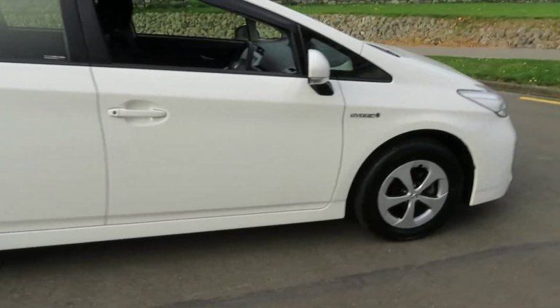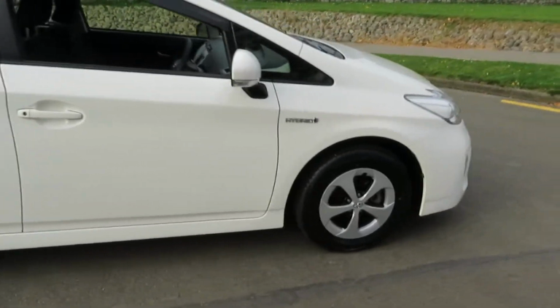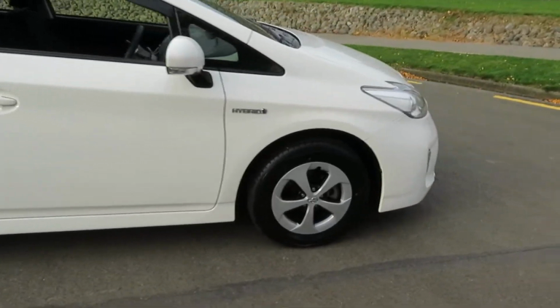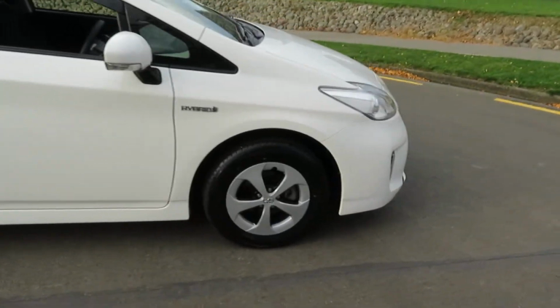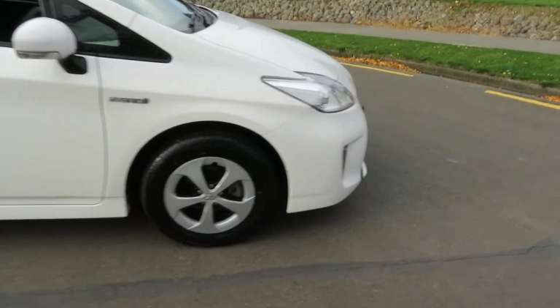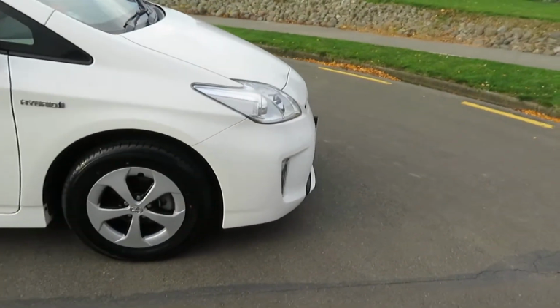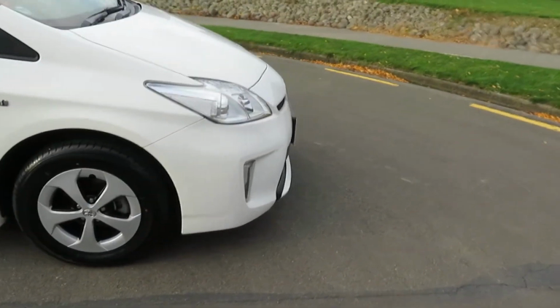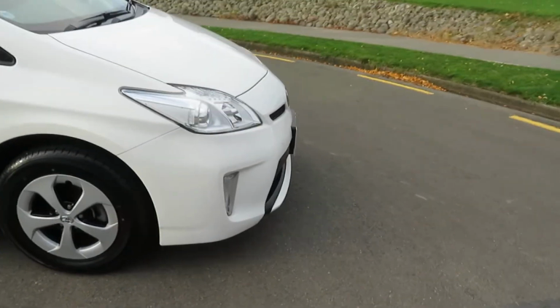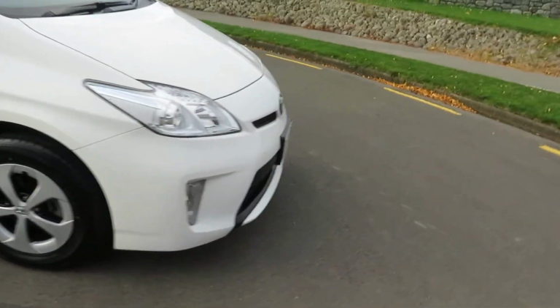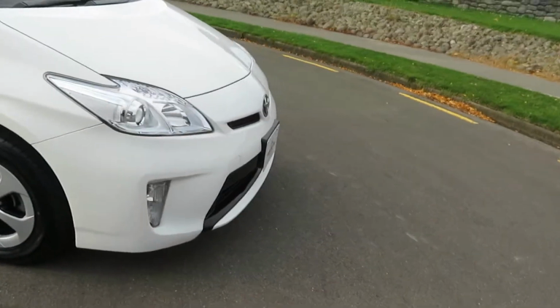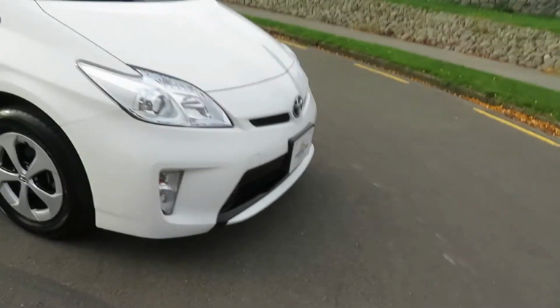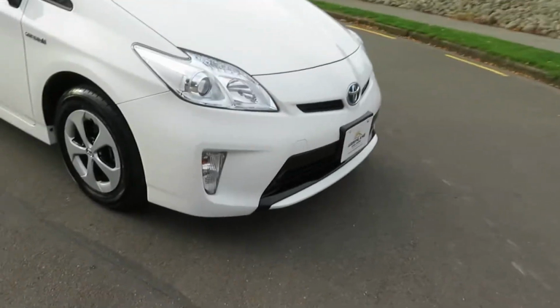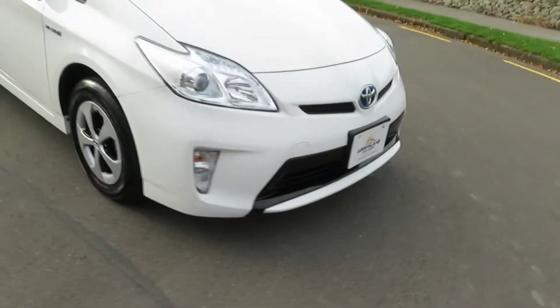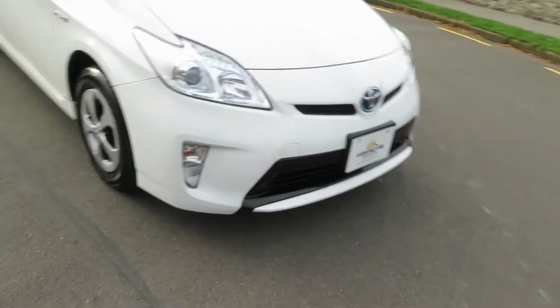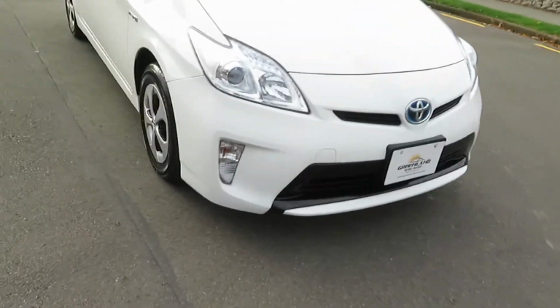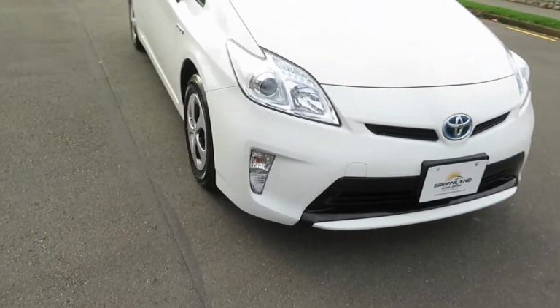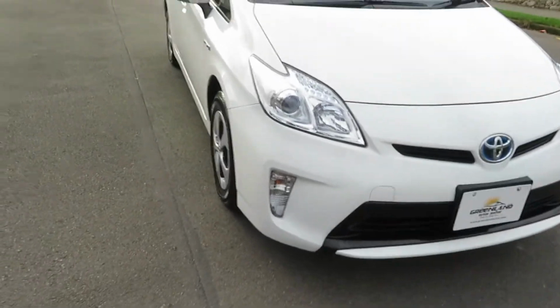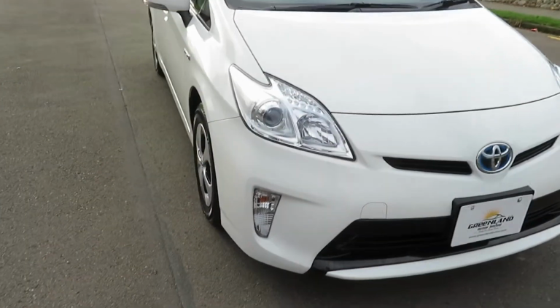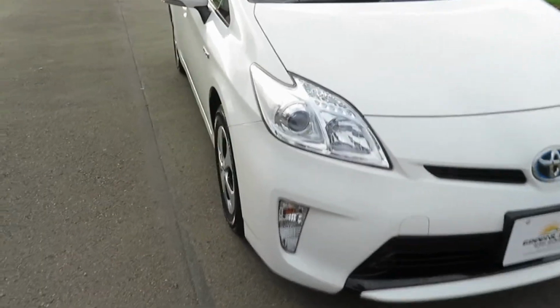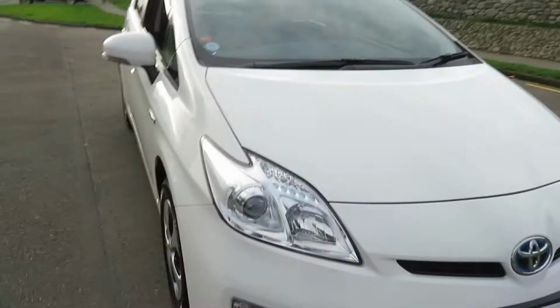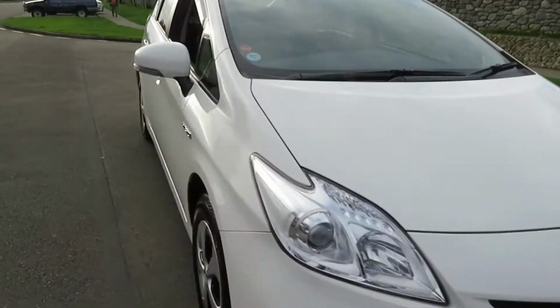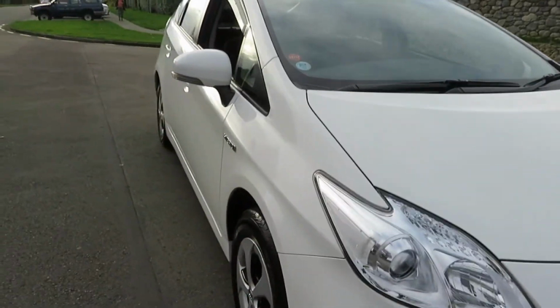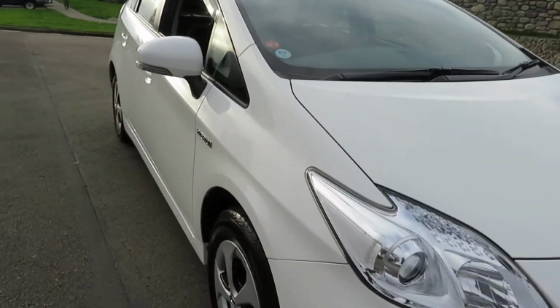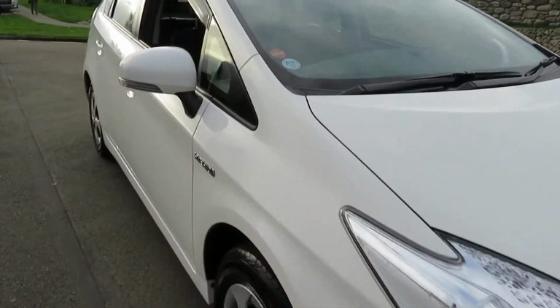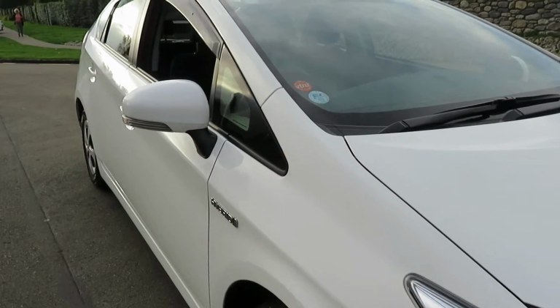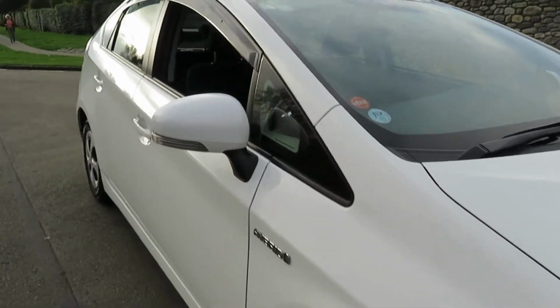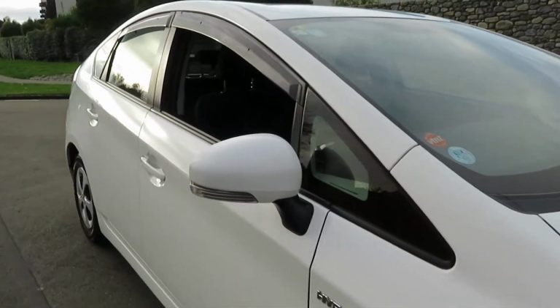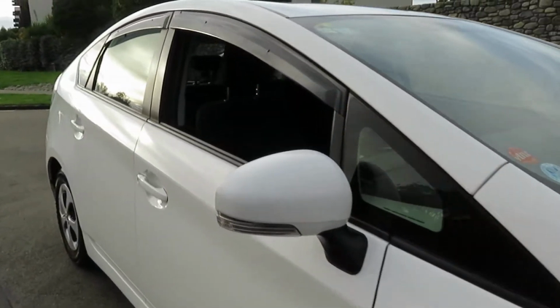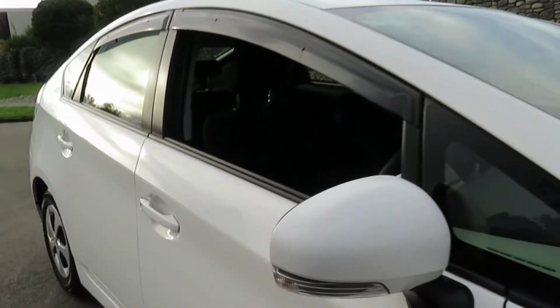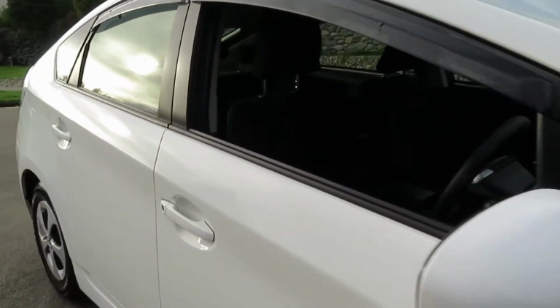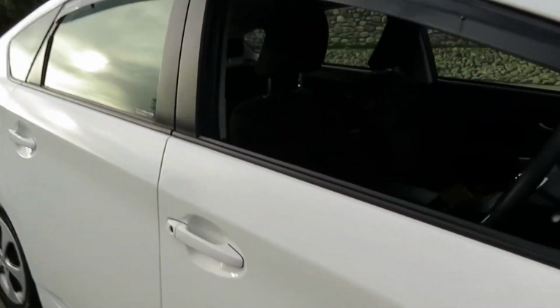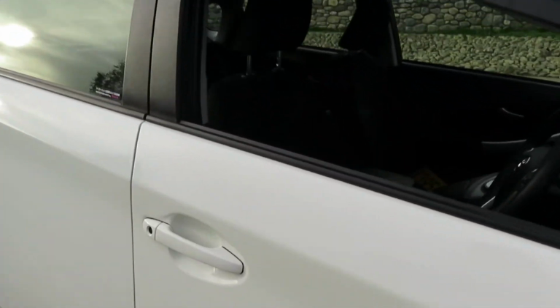Powered by a 1.8 litre hybrid synergy drive engine. Clean LED lights, factory-fit mag wheels with new tyres. Indicators on the mirror. Comes with two sets of proximity keys.